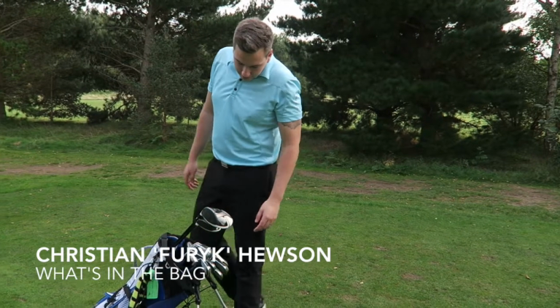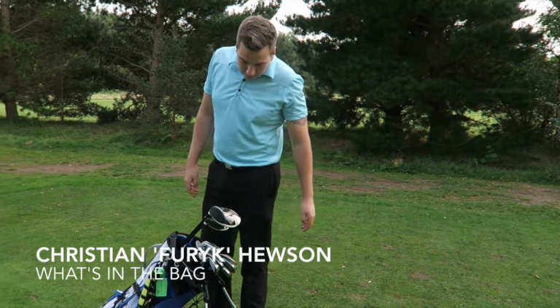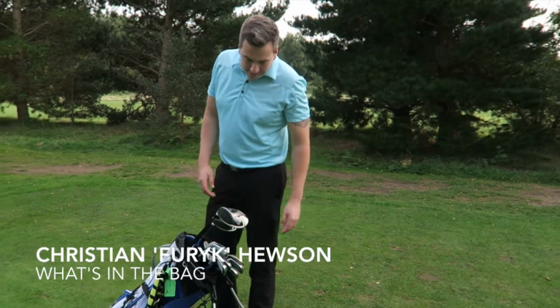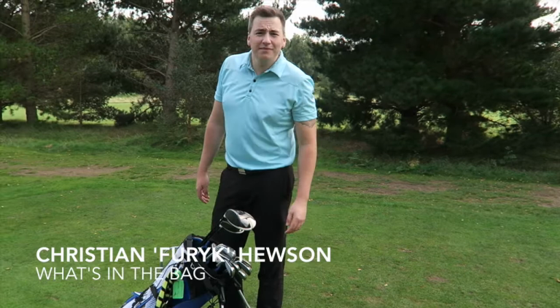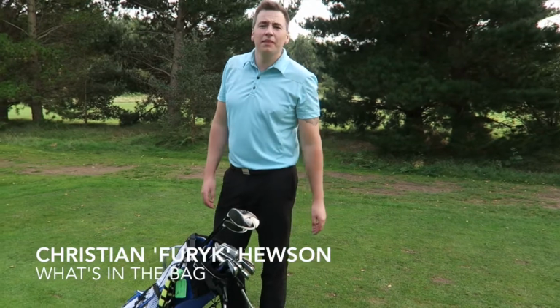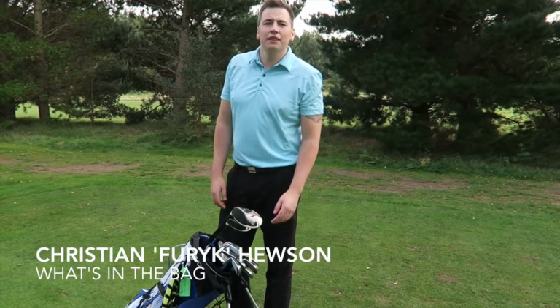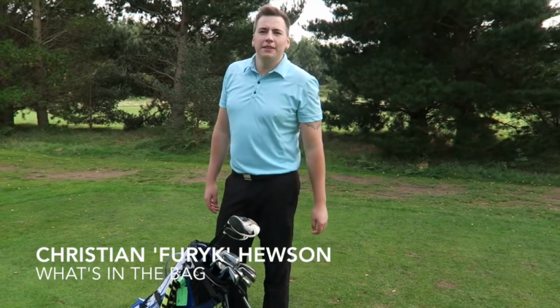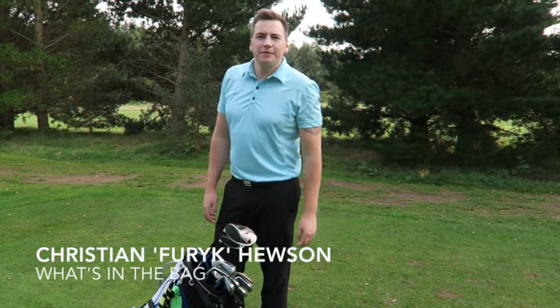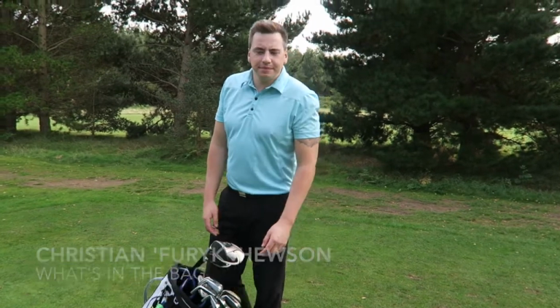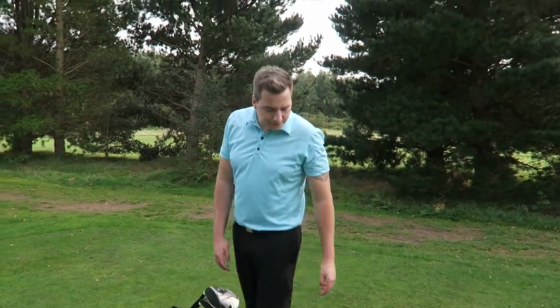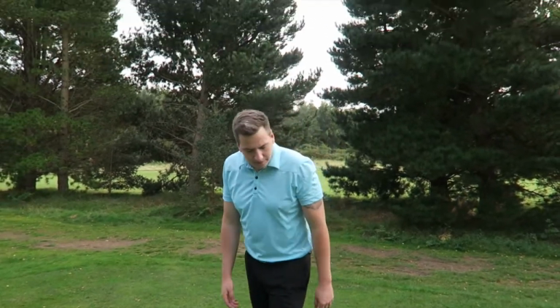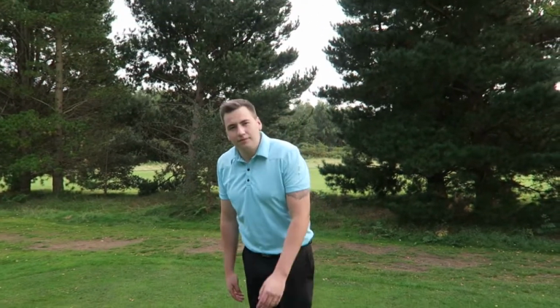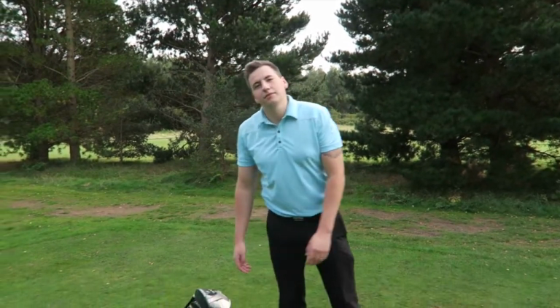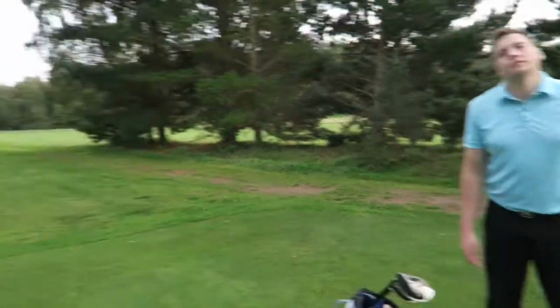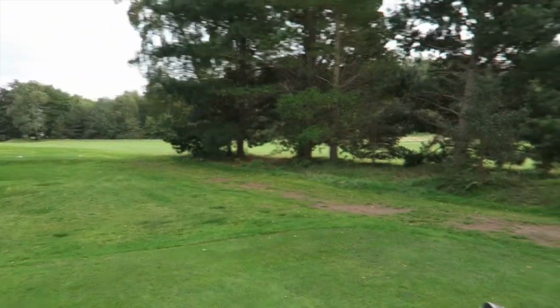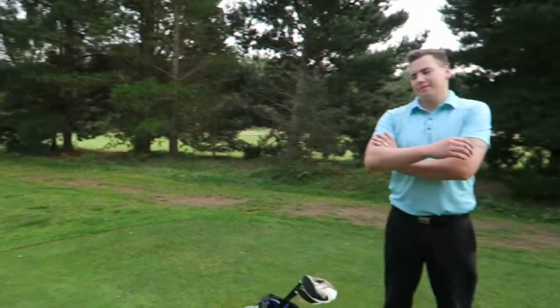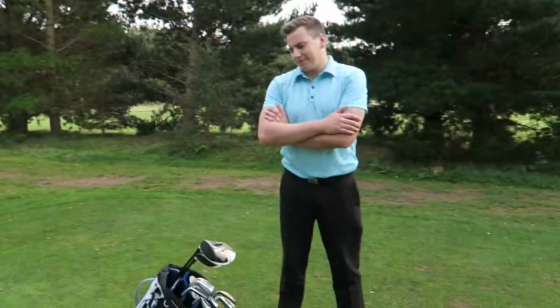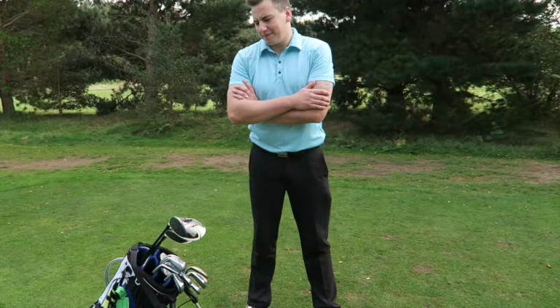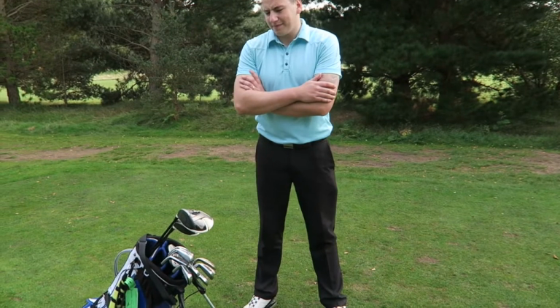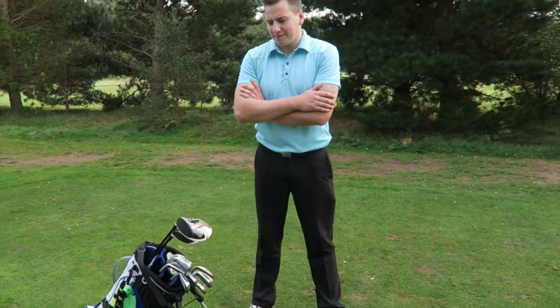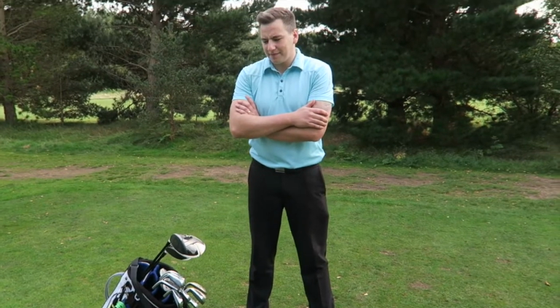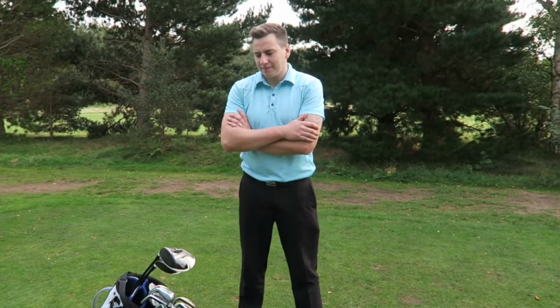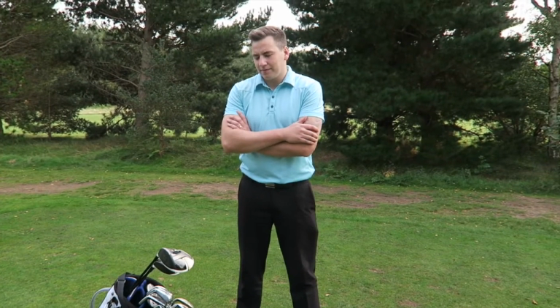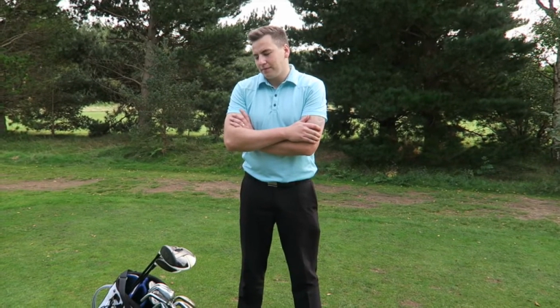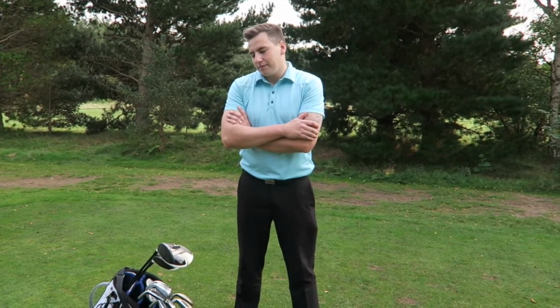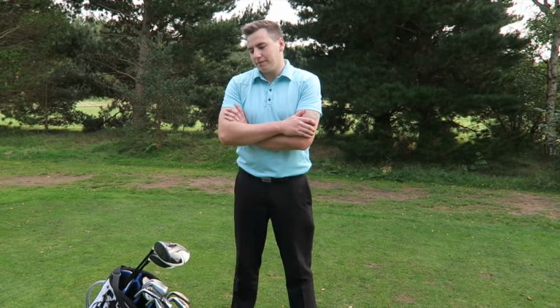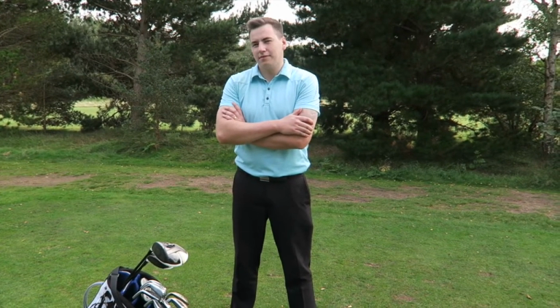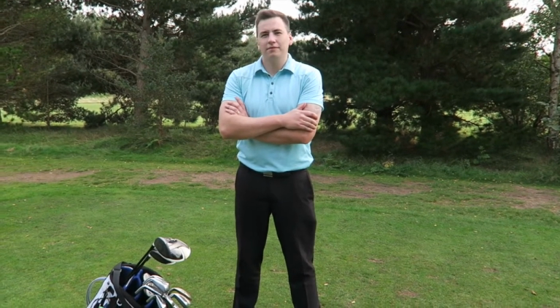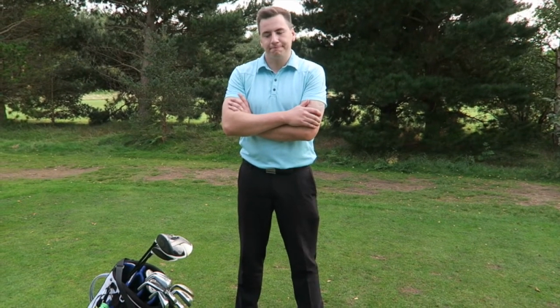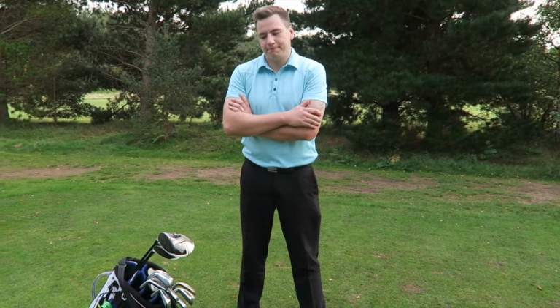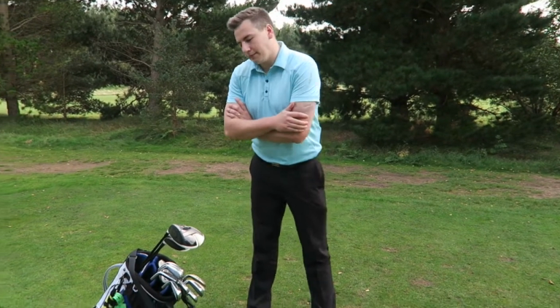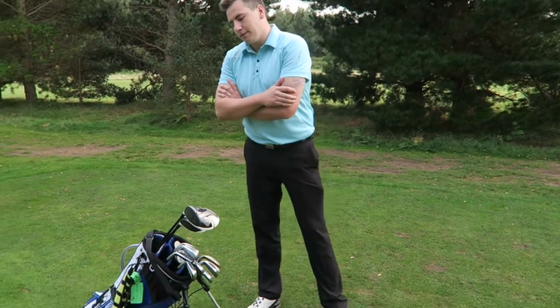Hello guys, how are we all doing? Thank you very much for tuning in. You're with myself and Mr. Christian Hewson here at Woodbridge on the 9-hole, and we thought to do a quick what's in the bag with Christian, as he's just treated himself to some new irons.